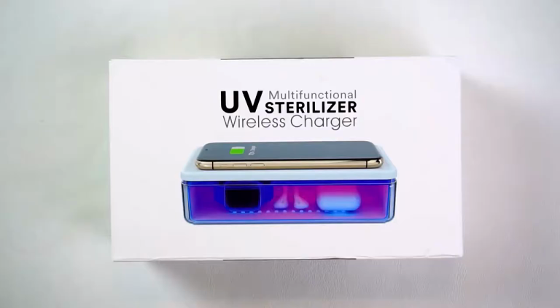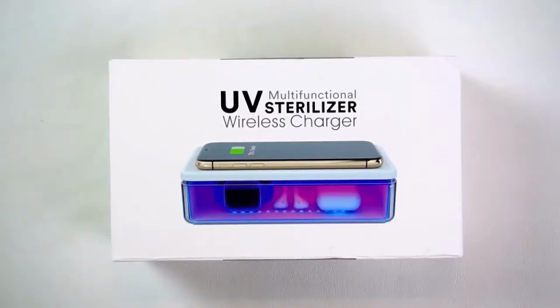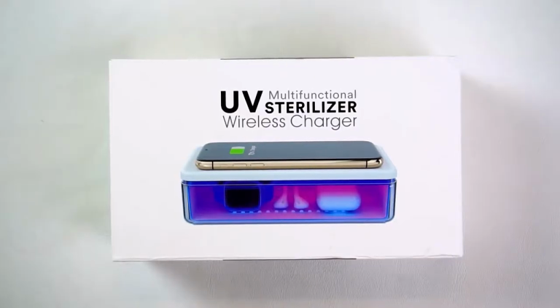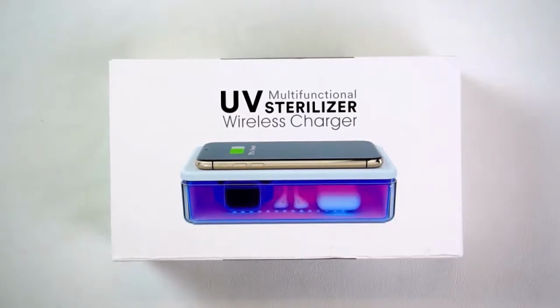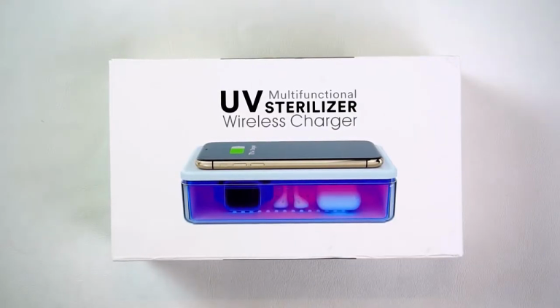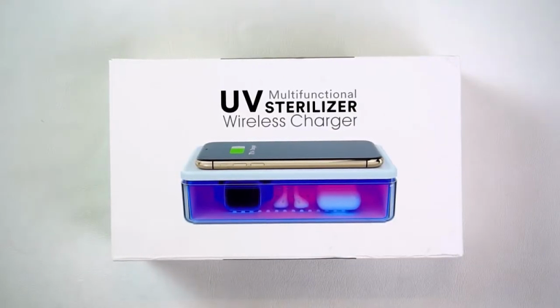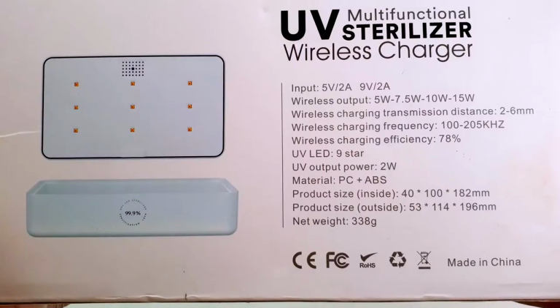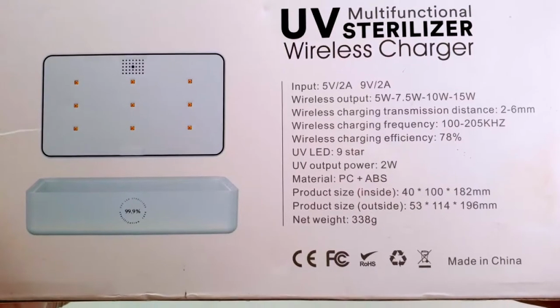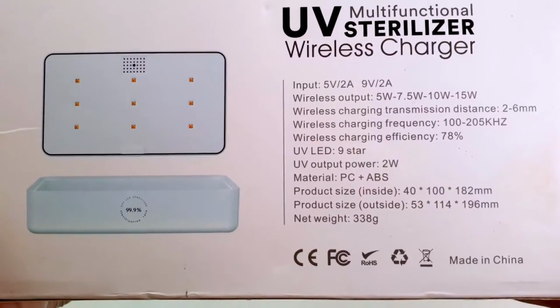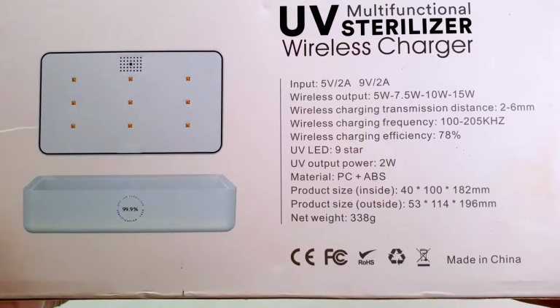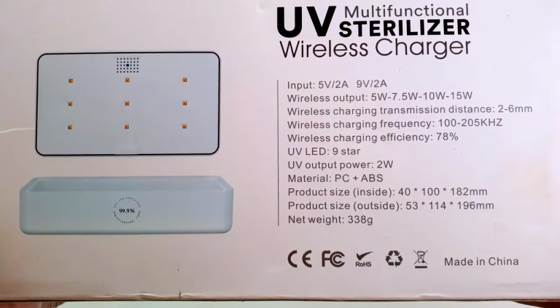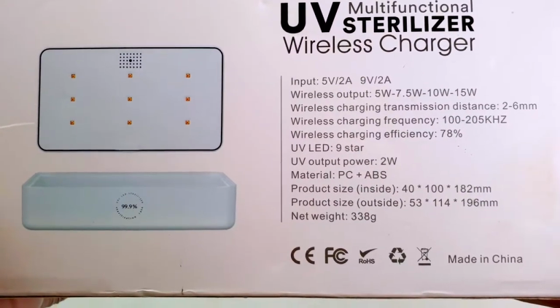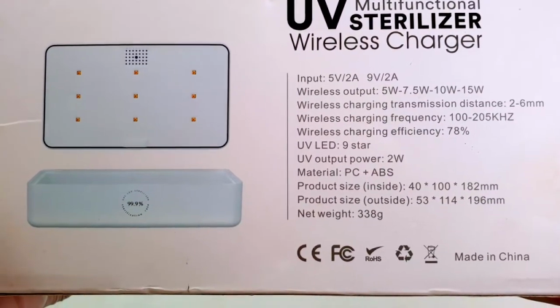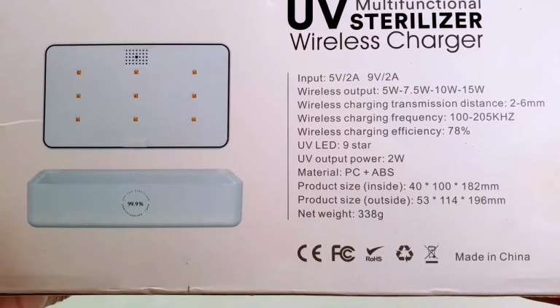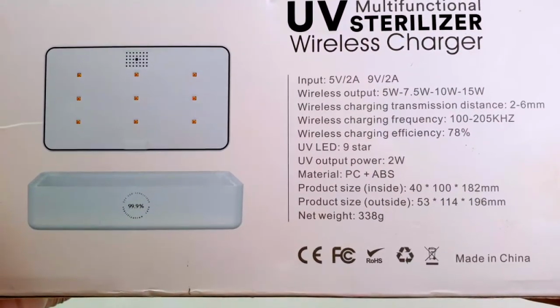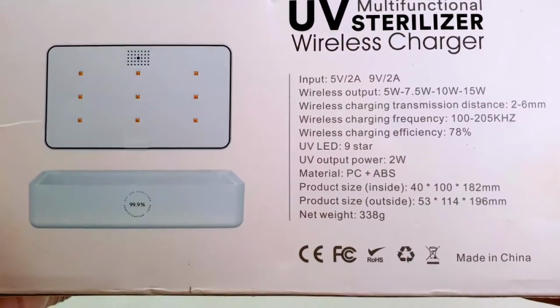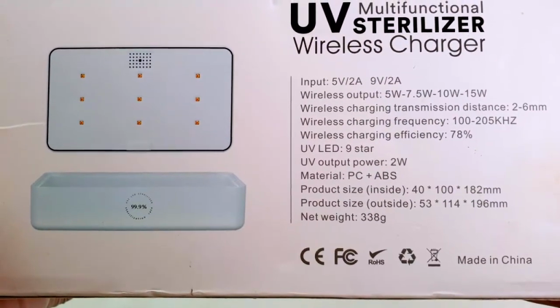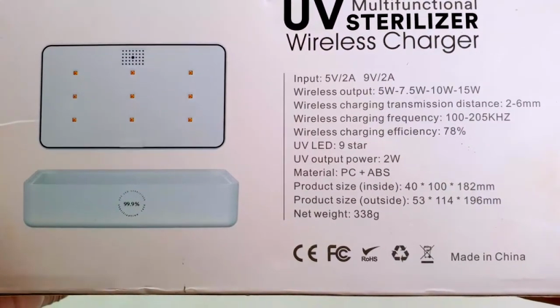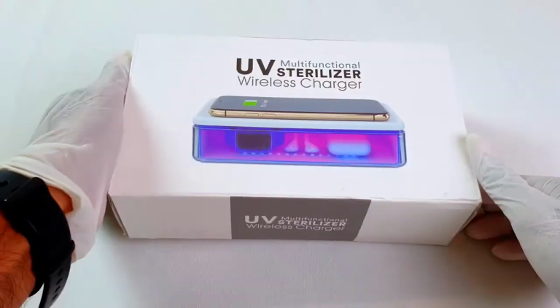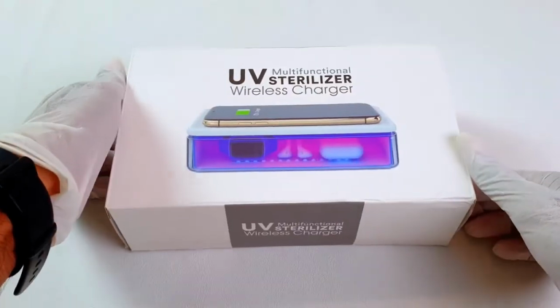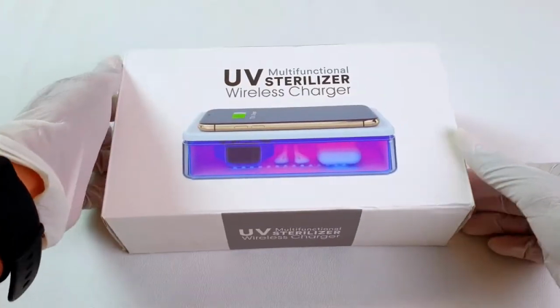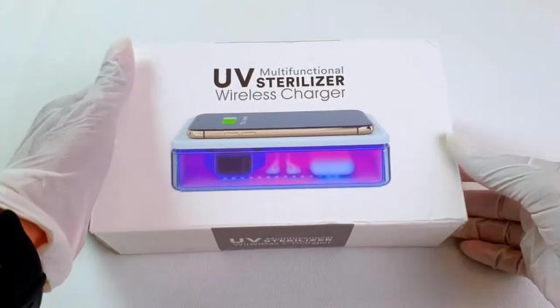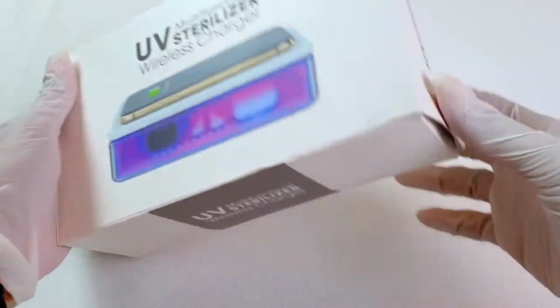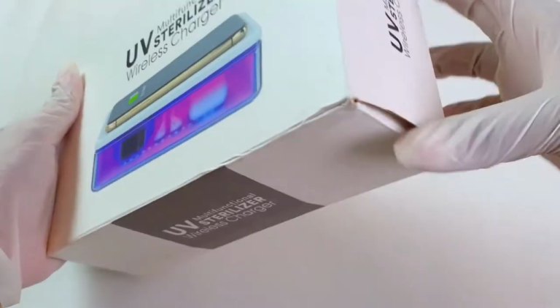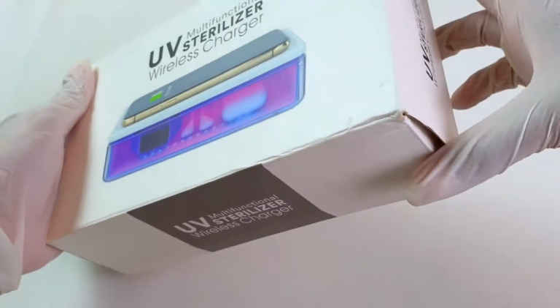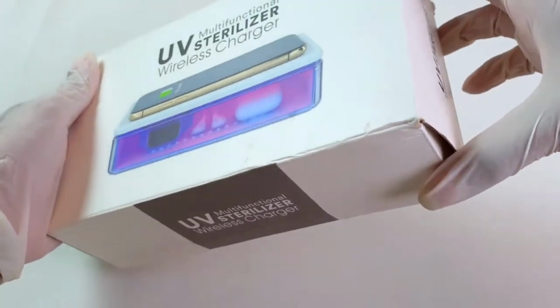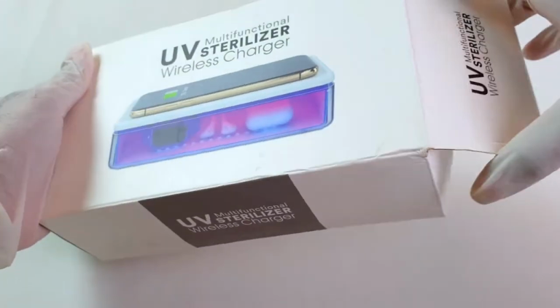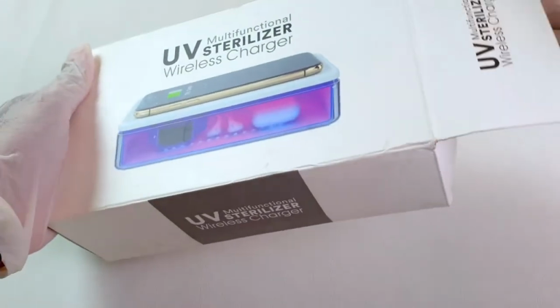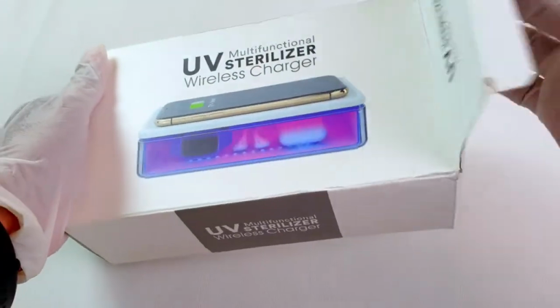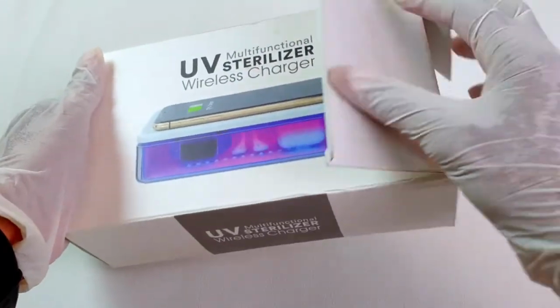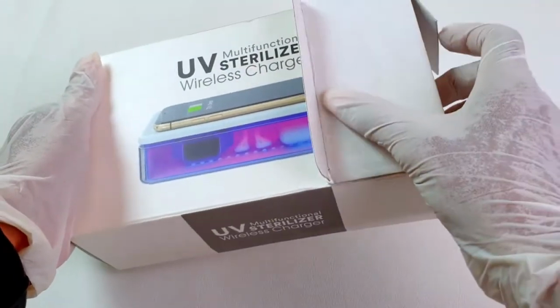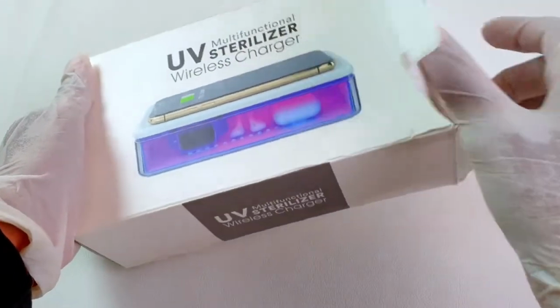Technical specifications about the UVC and the voltage are mentioned on the box. The packaging is neat and the picturization is perfect for the product.